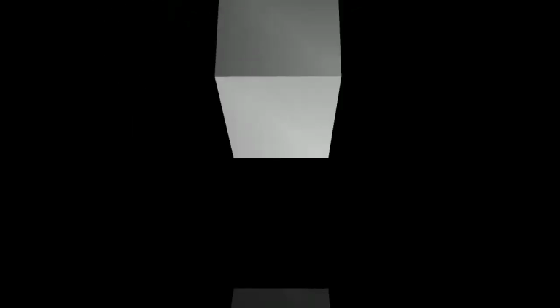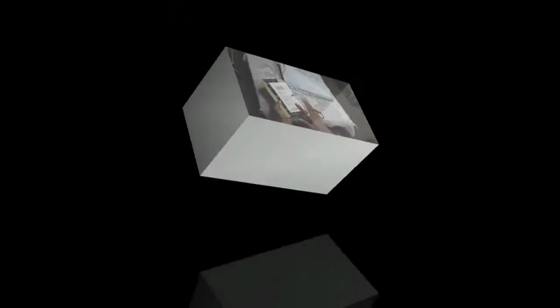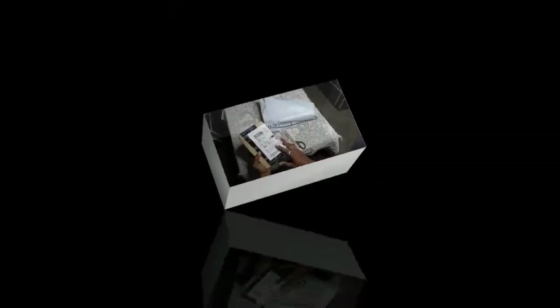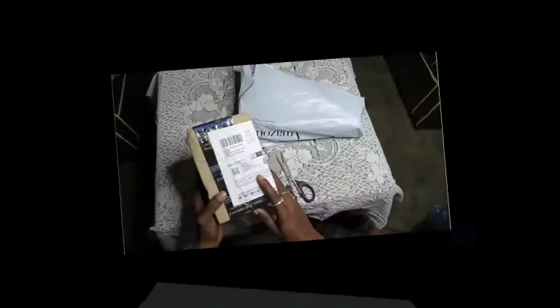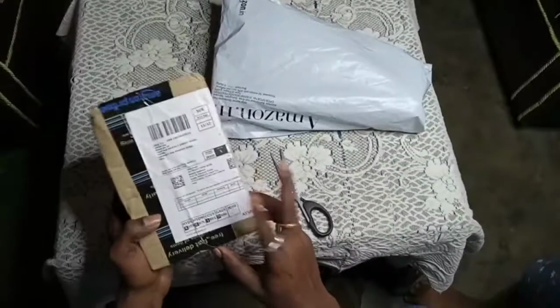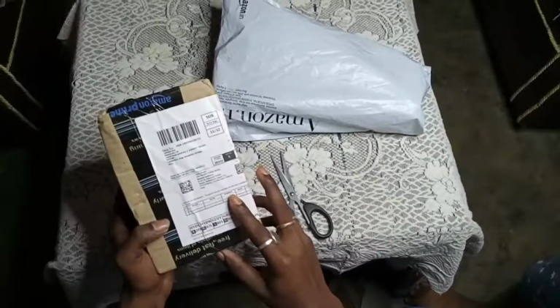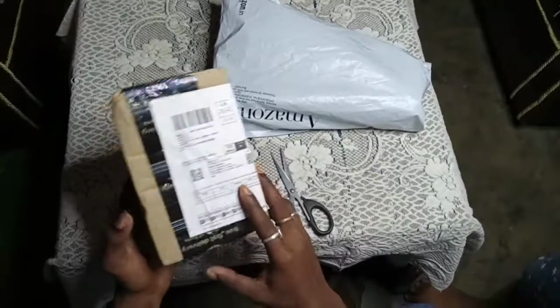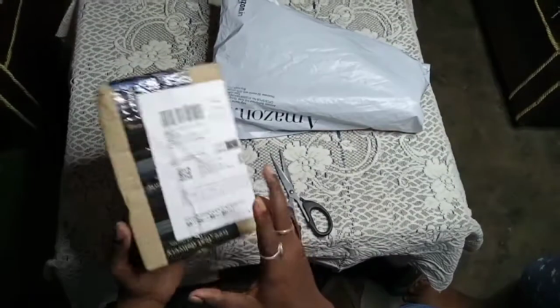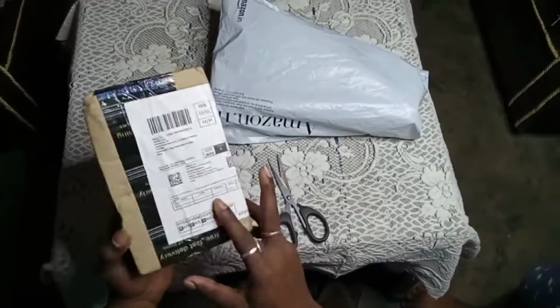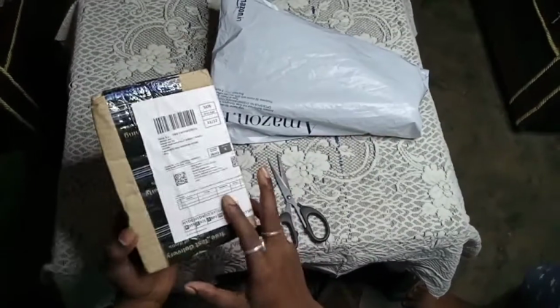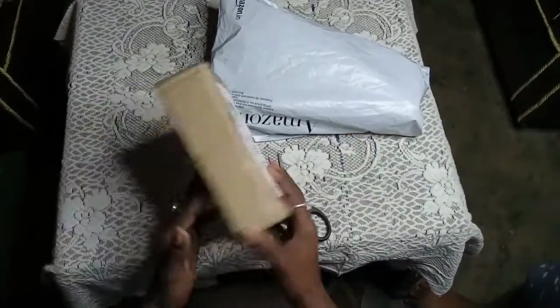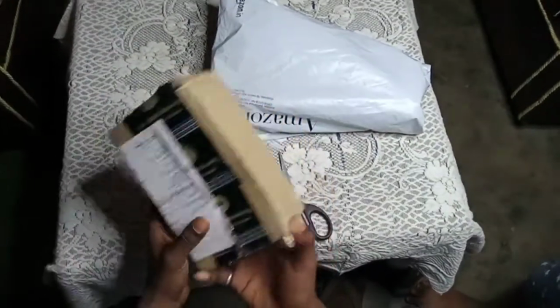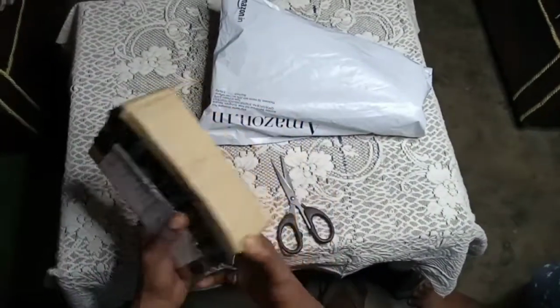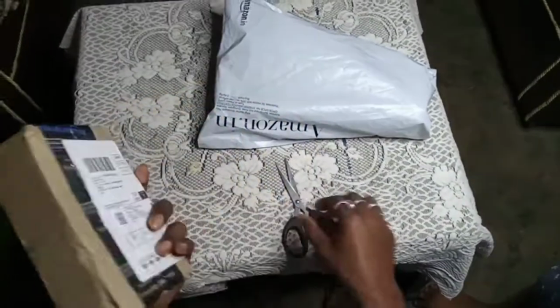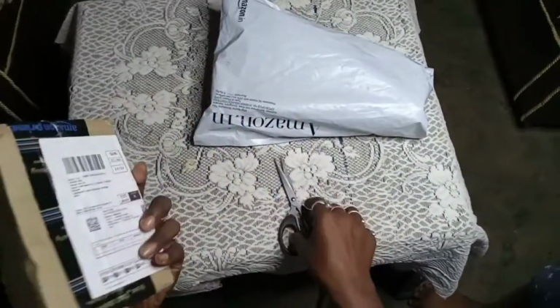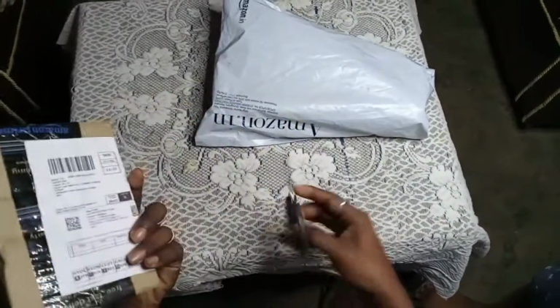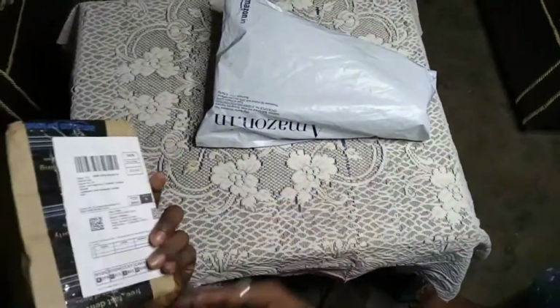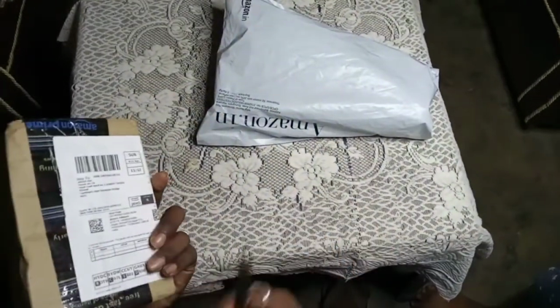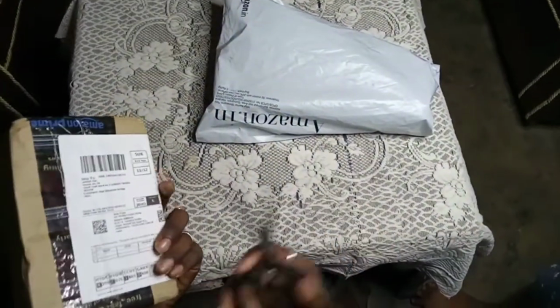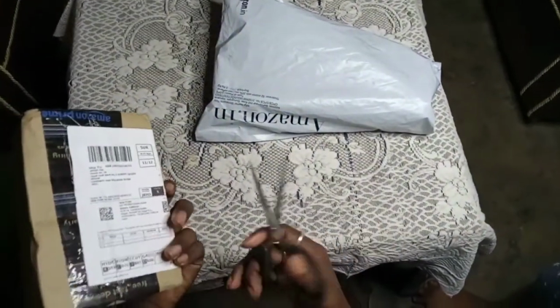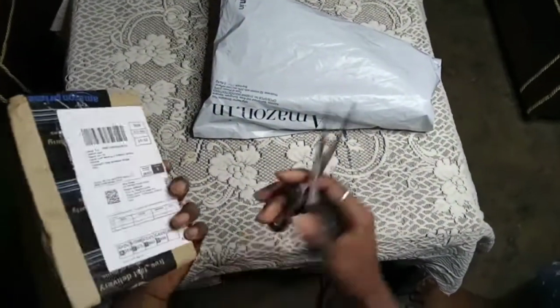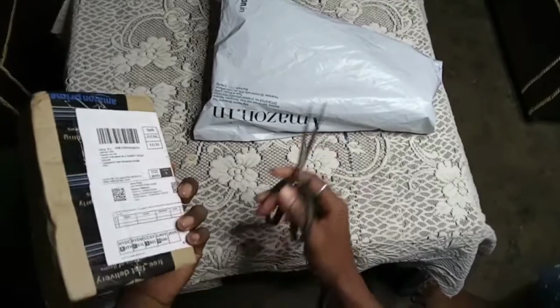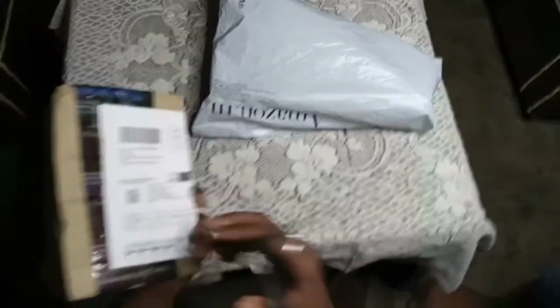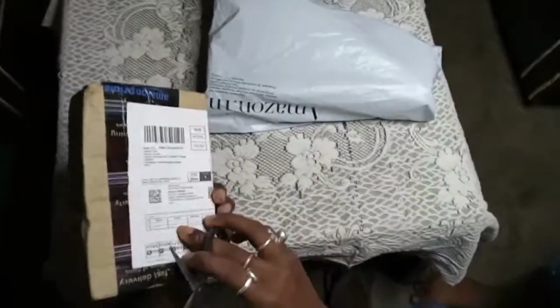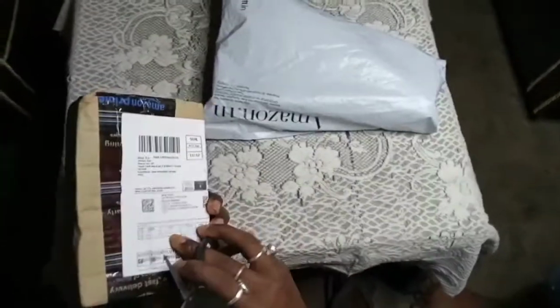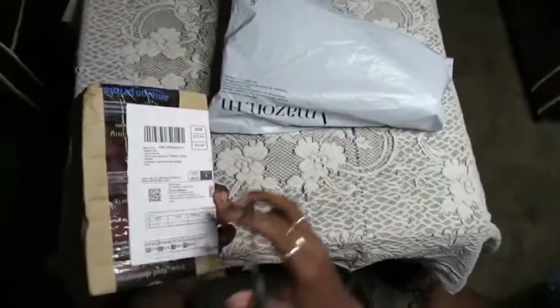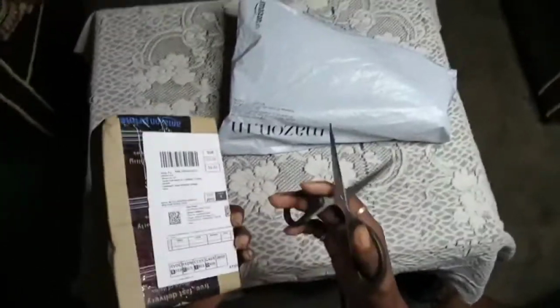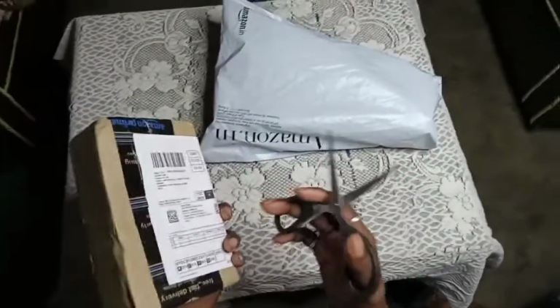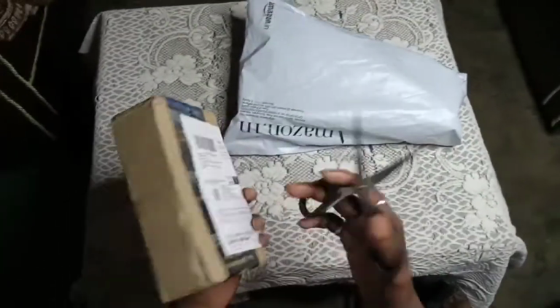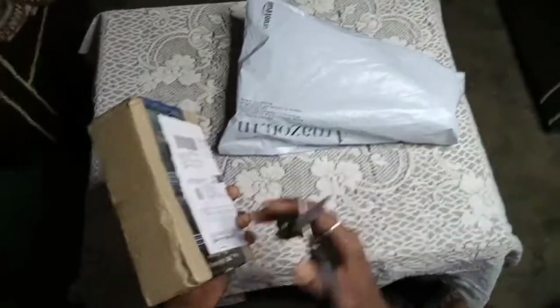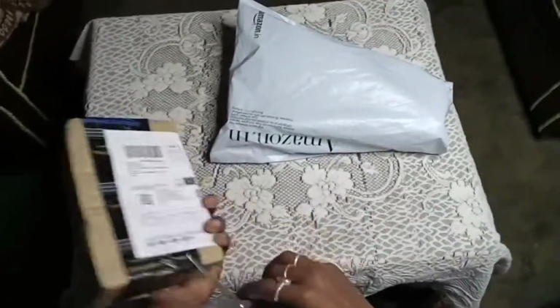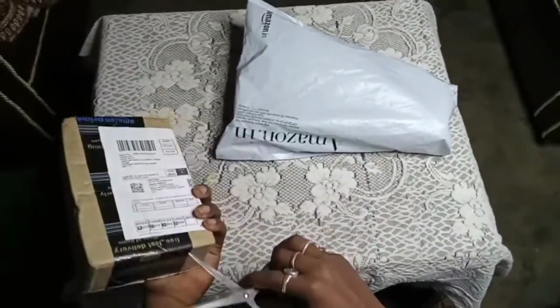I bought this mic from Amazon. This is noise proof. If you want to see the rest of it, I will do this unboxing.